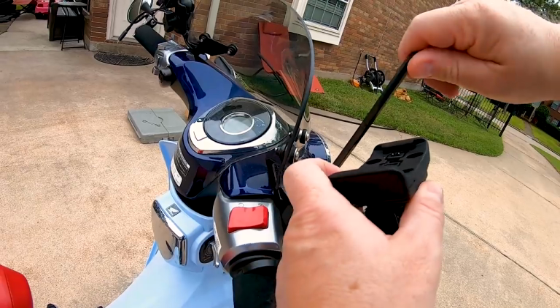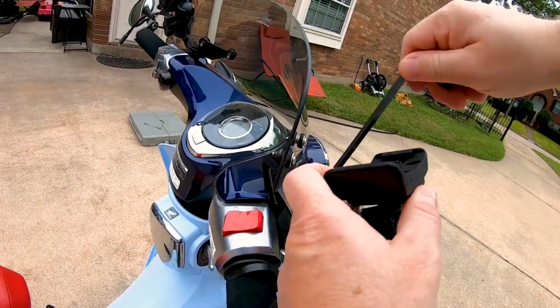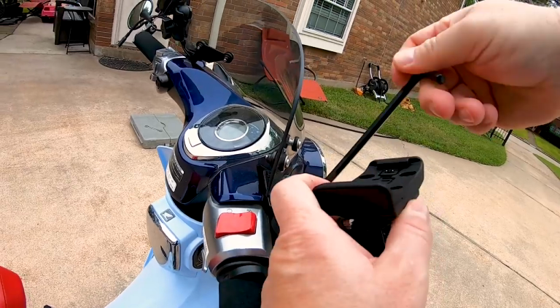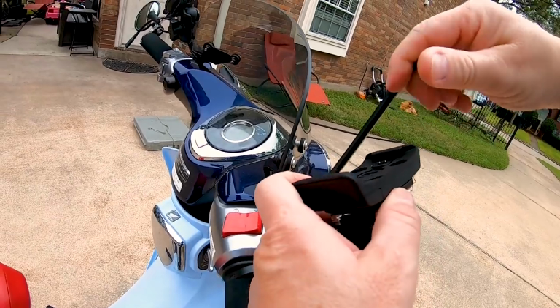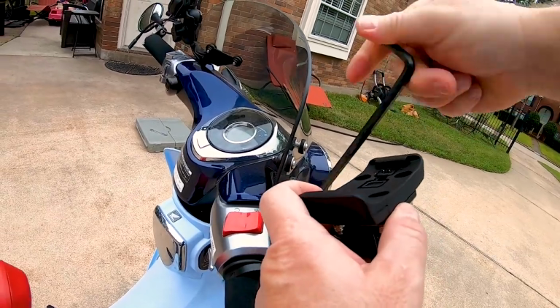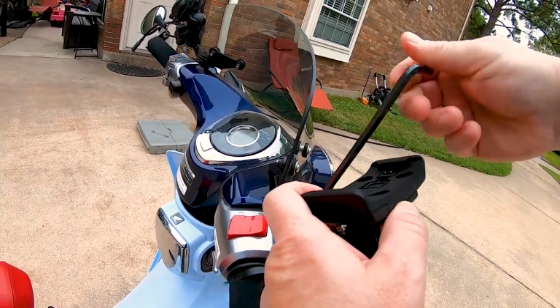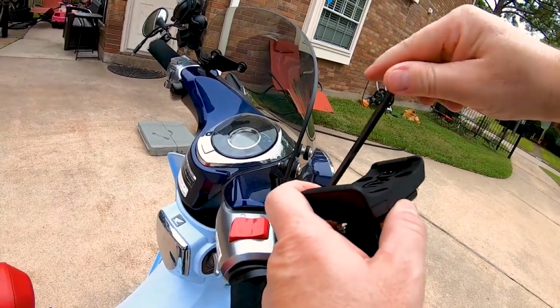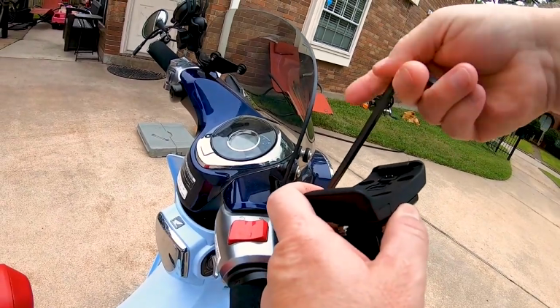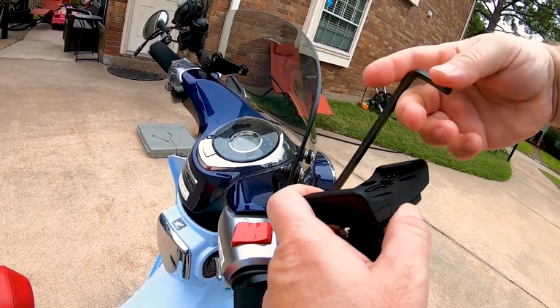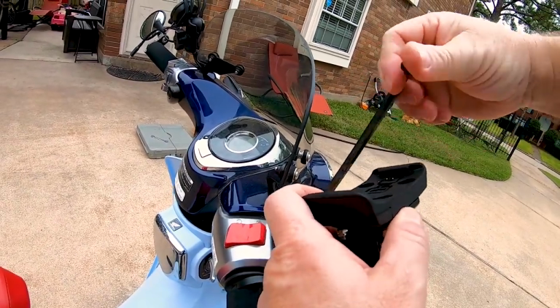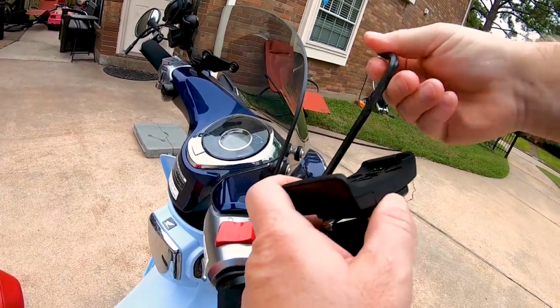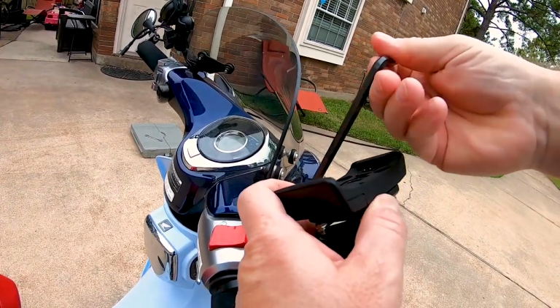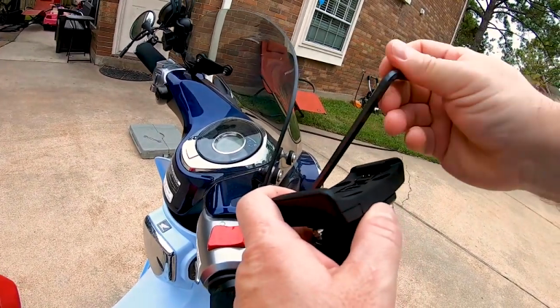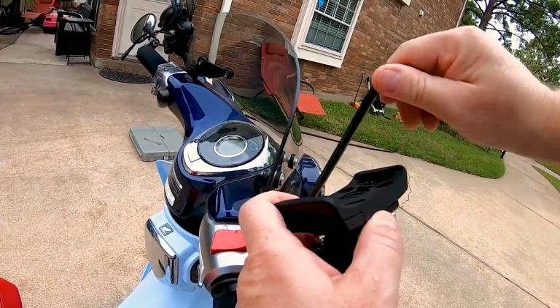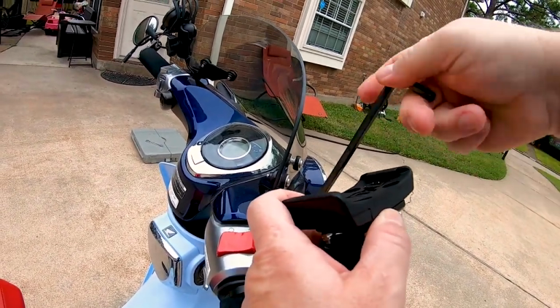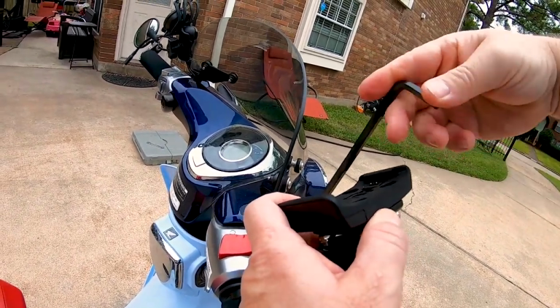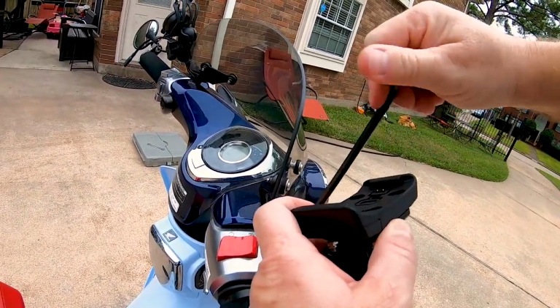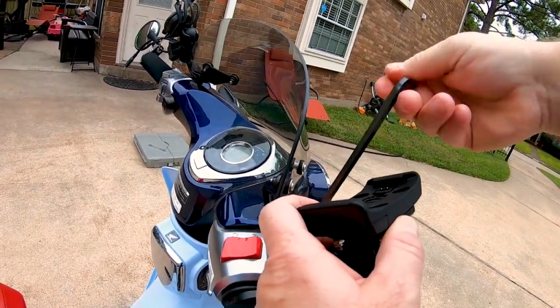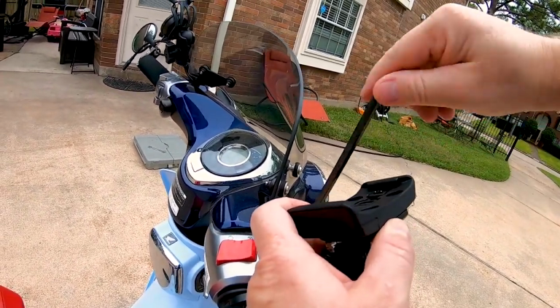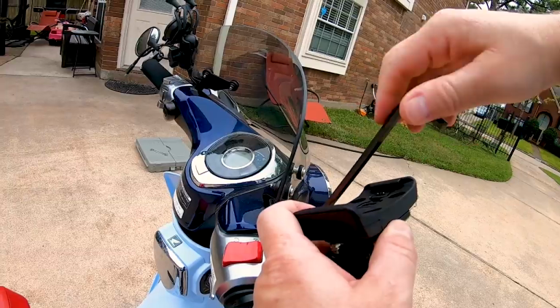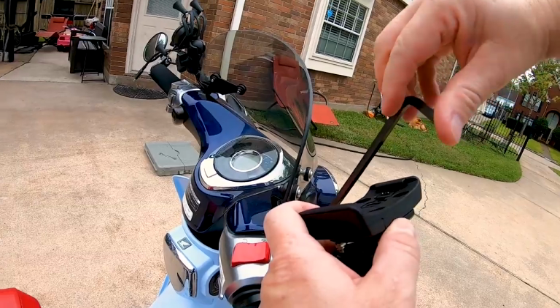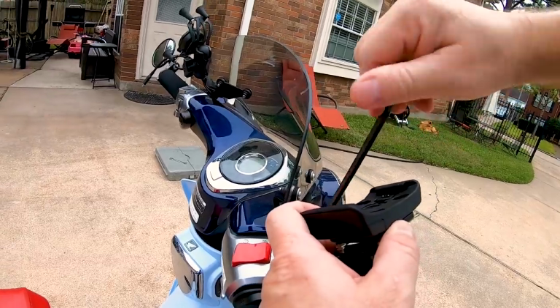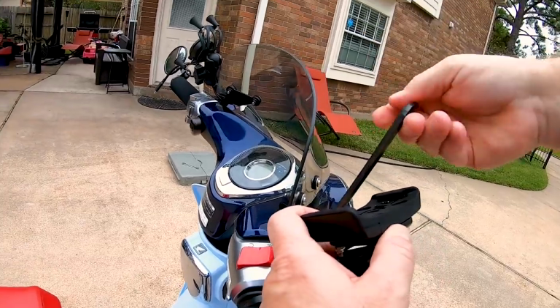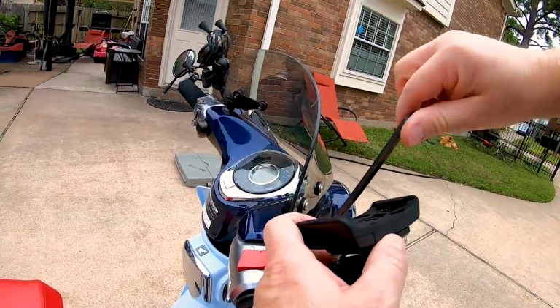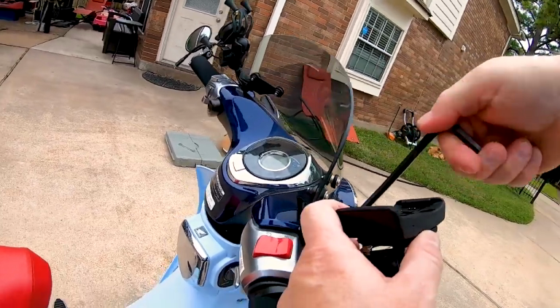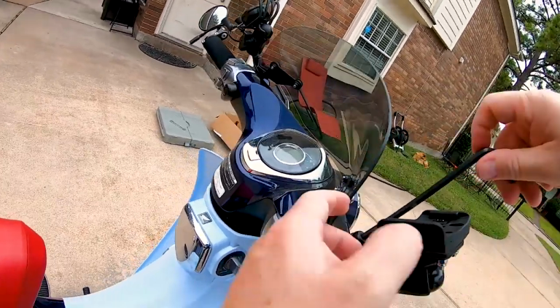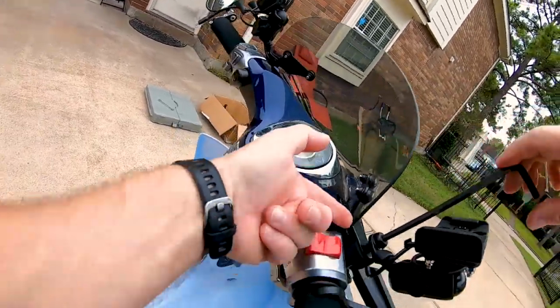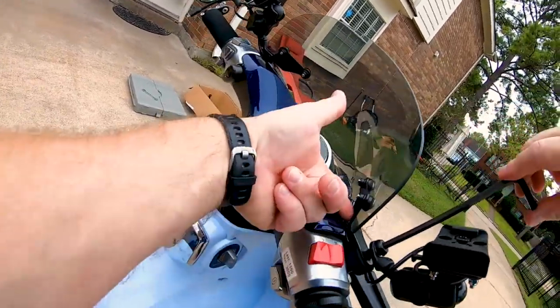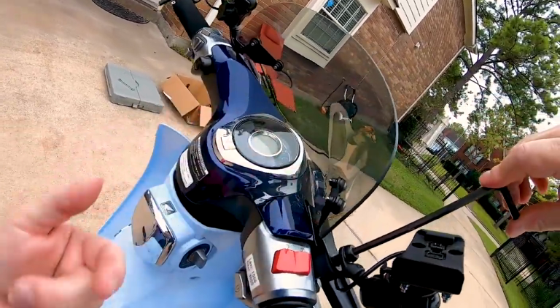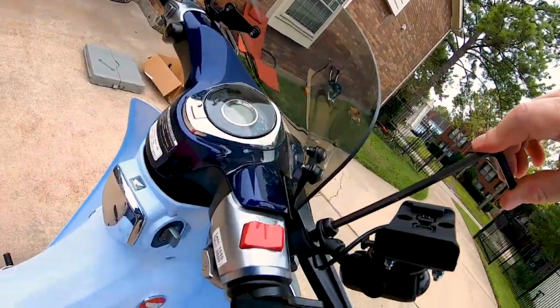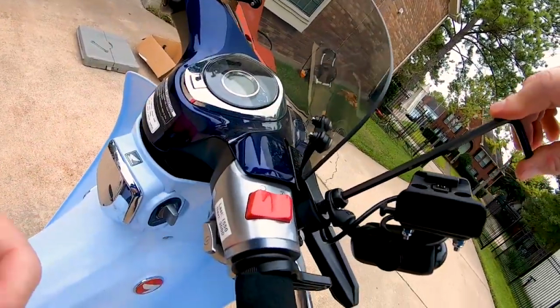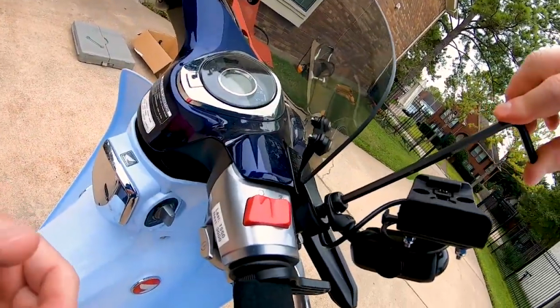There it goes. Thread, you monkey. There you go. Yeah, it looks like I'm clearing. Okay.